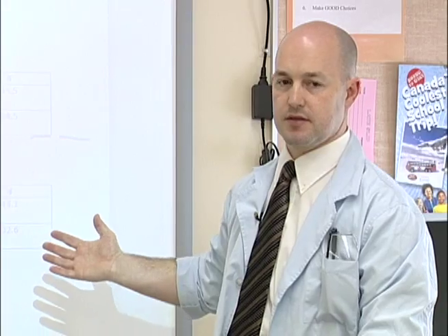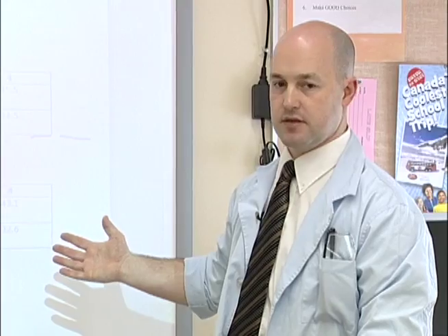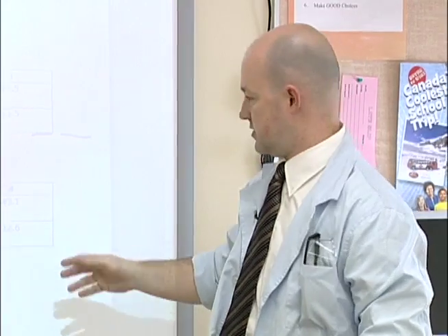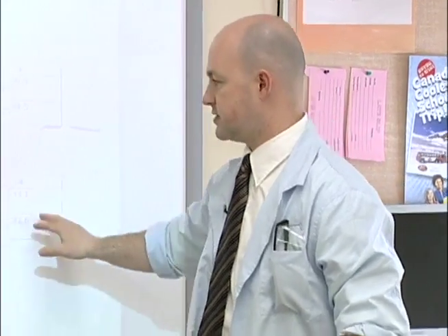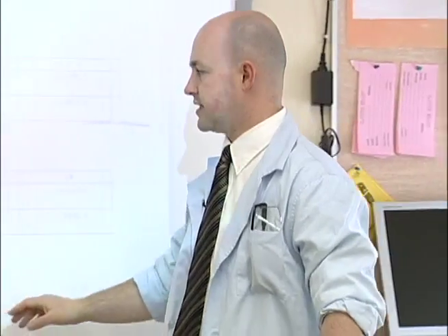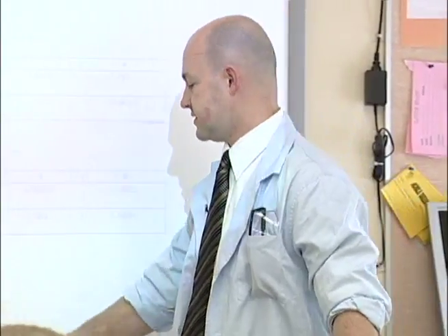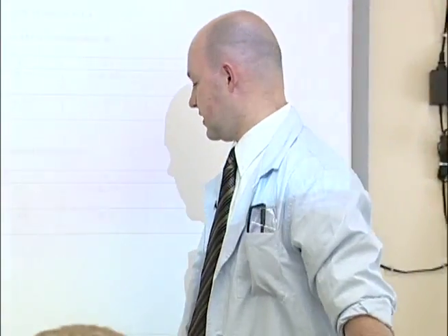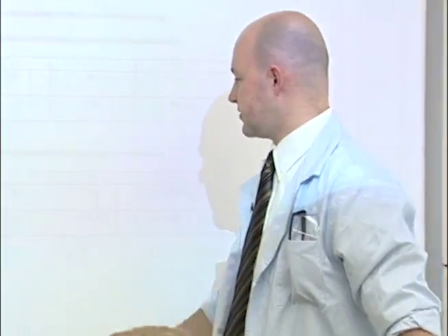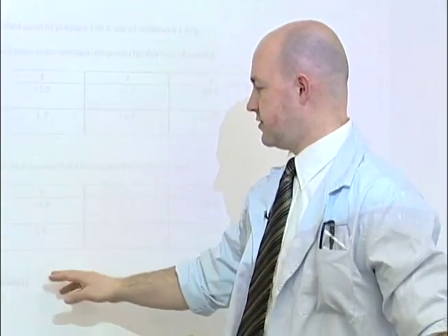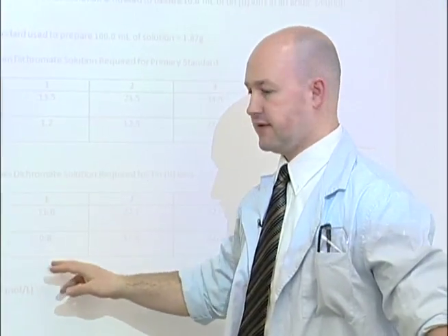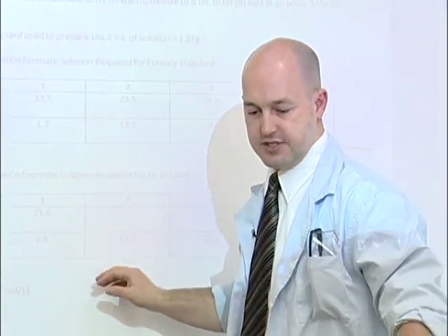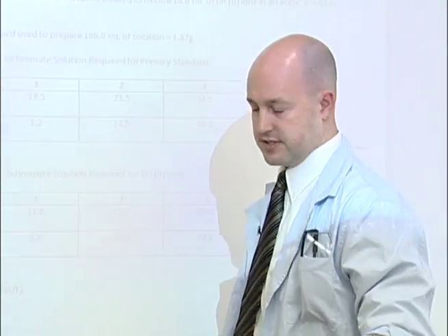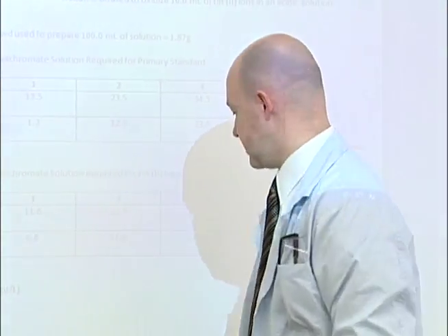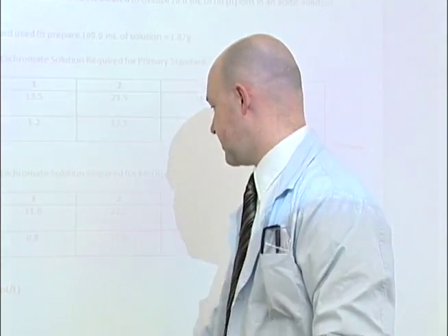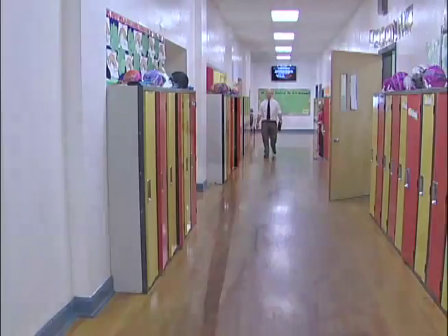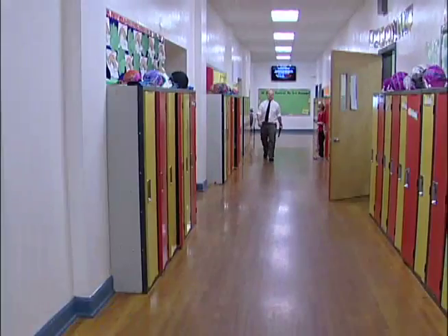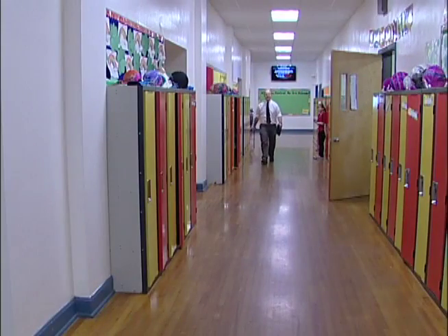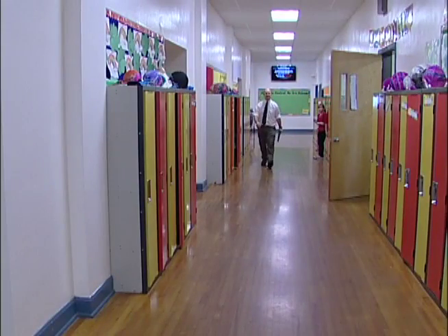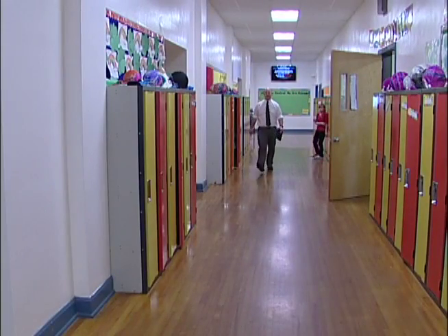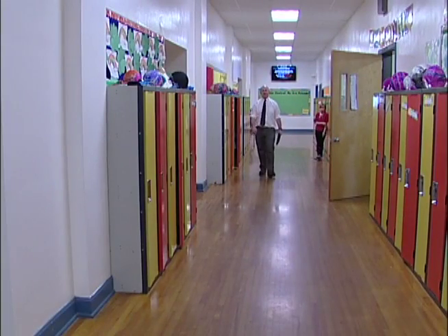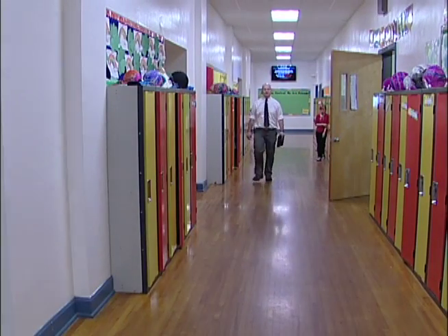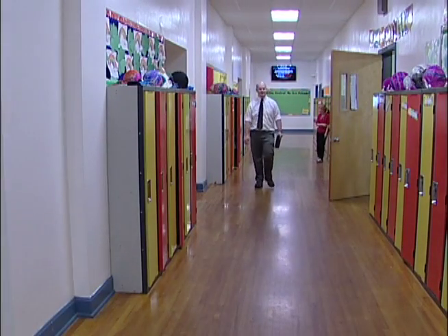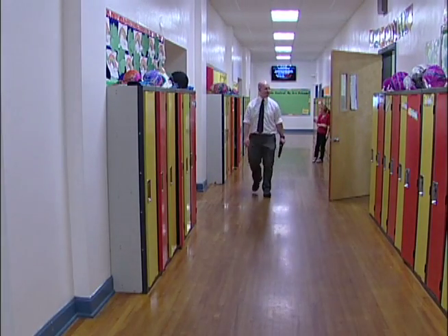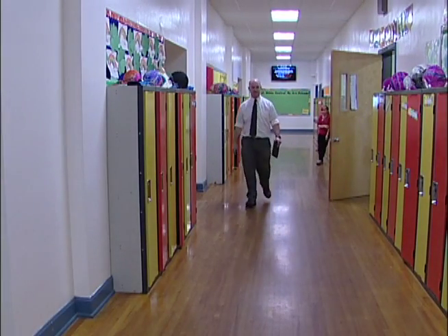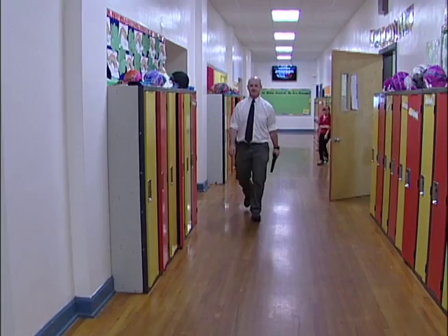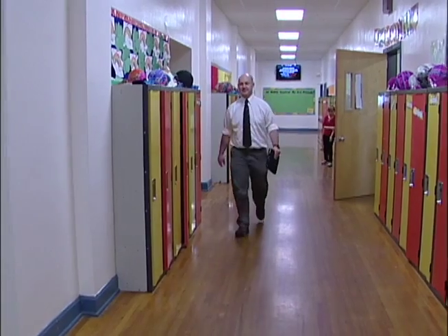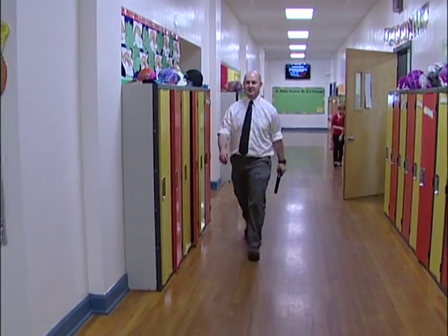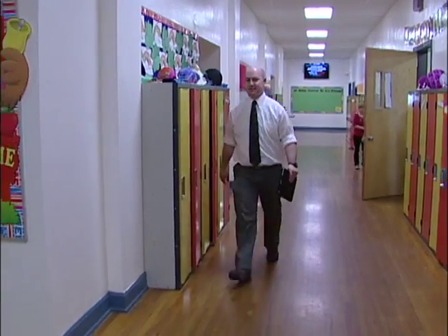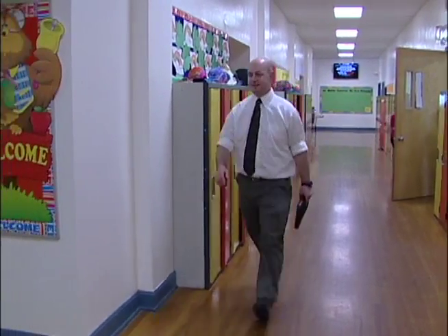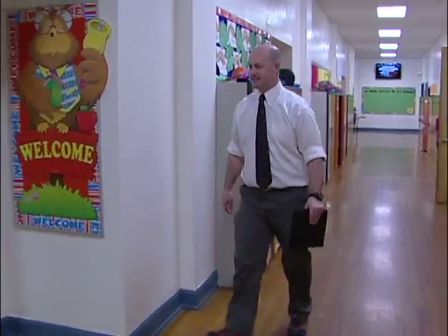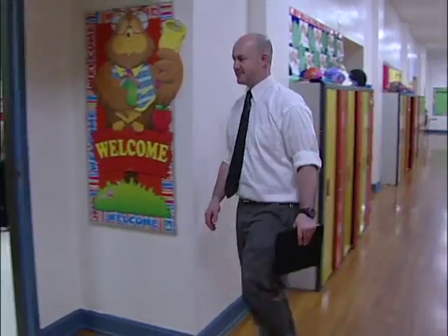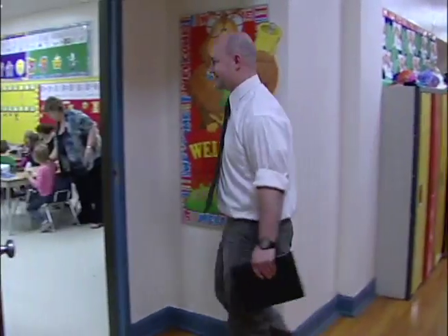But preparing students for life after high school is just one part of Greg's teaching responsibilities. In the afternoon, he makes his way to the other end of the school to prepare a different group of students for their futures in his kindergarten class.